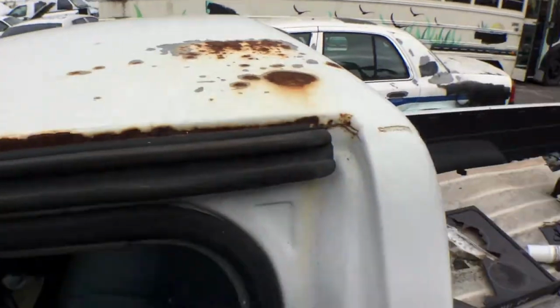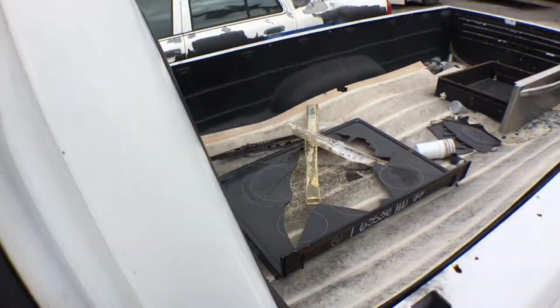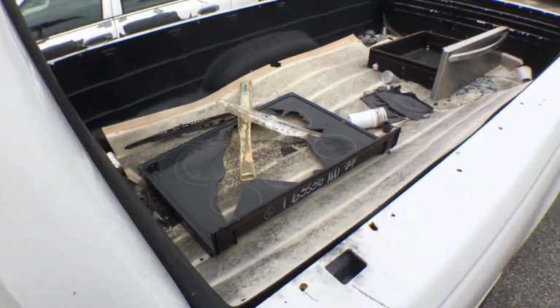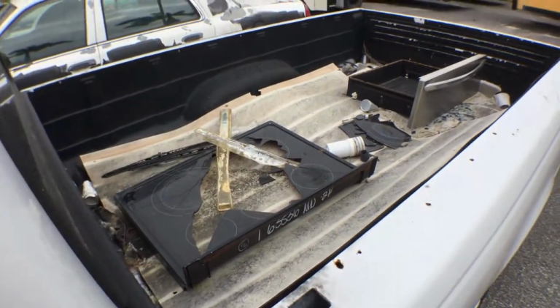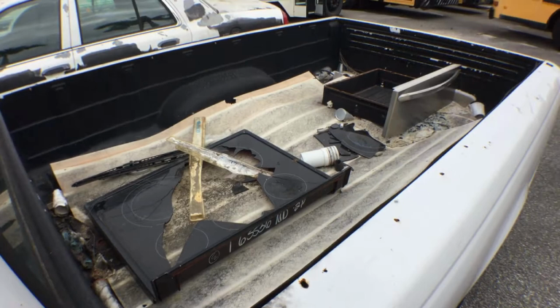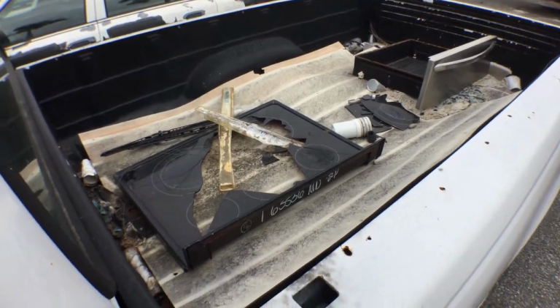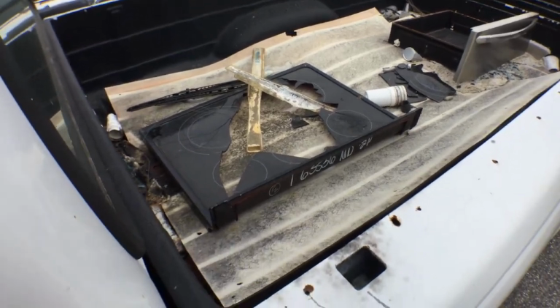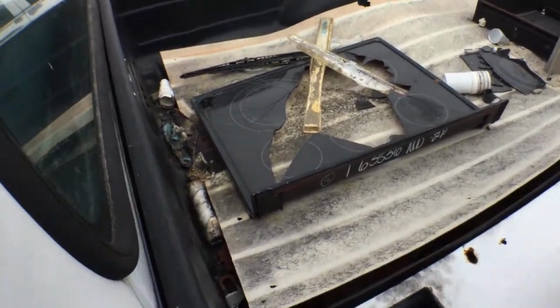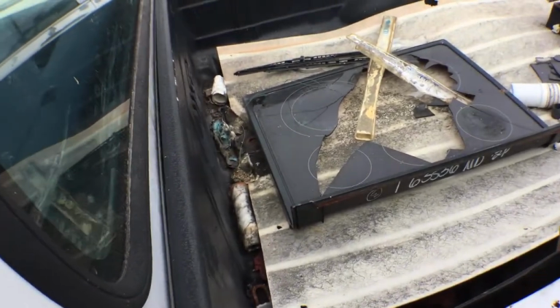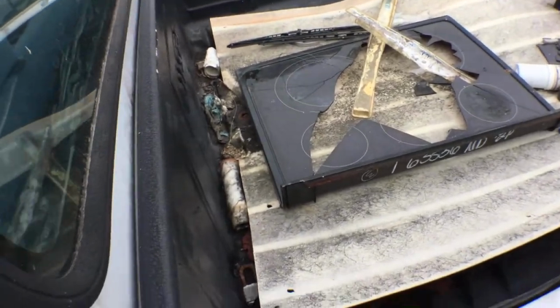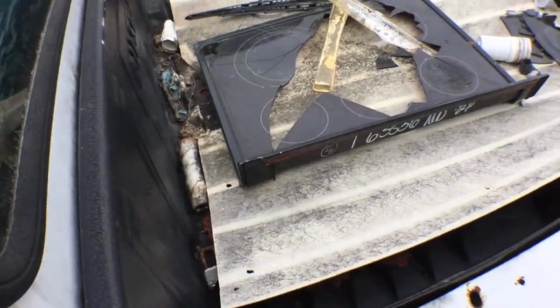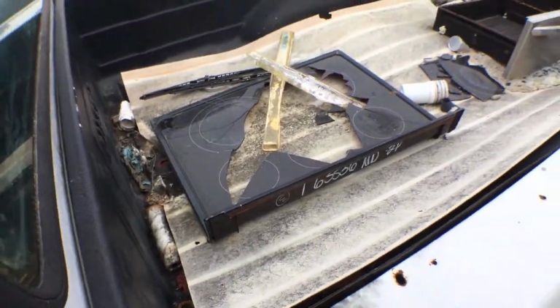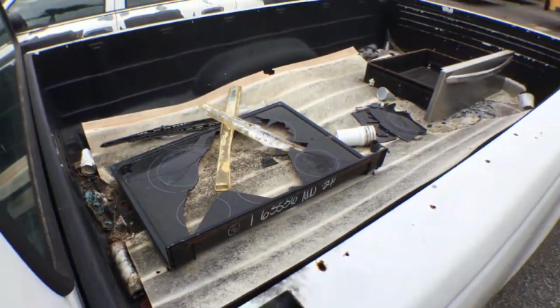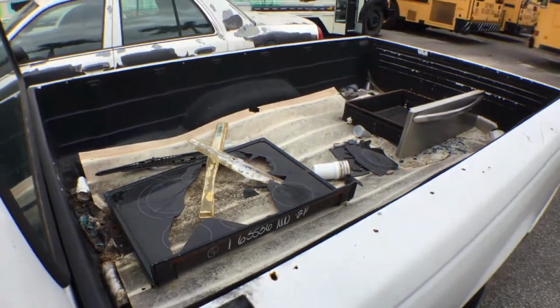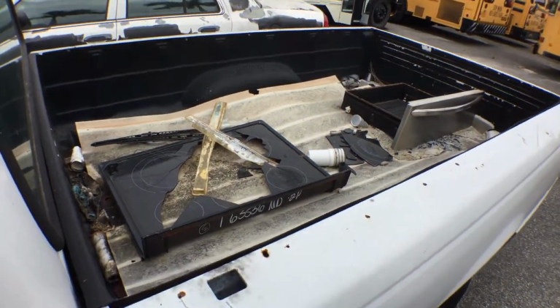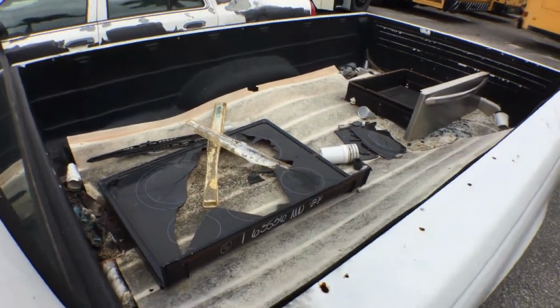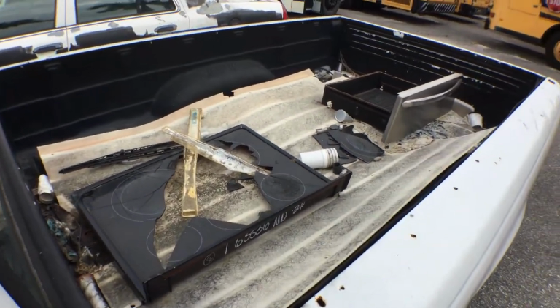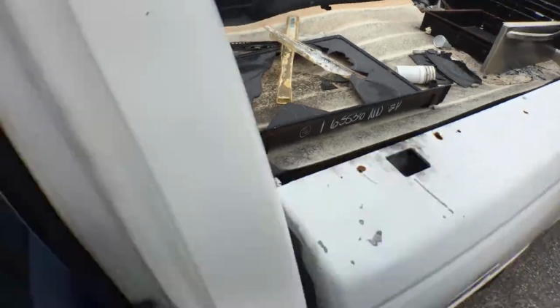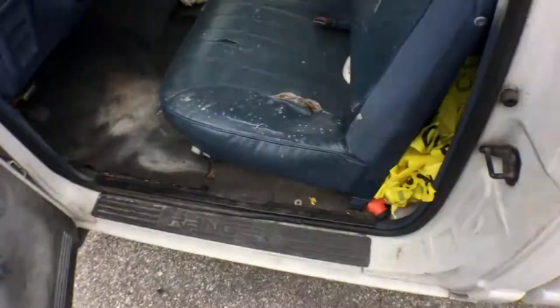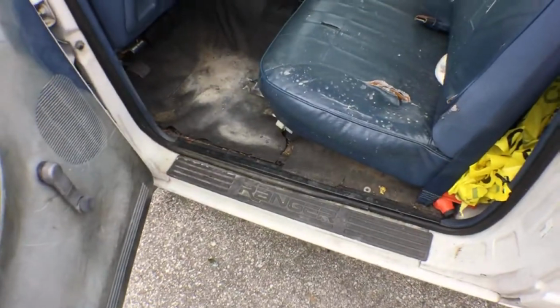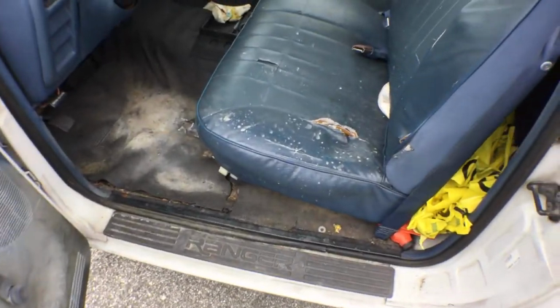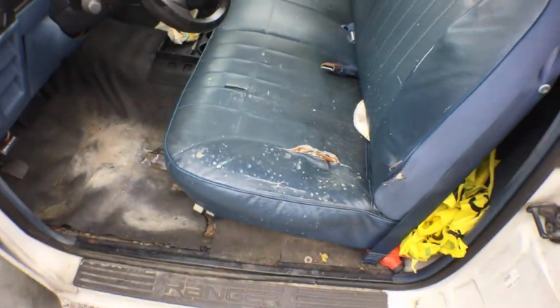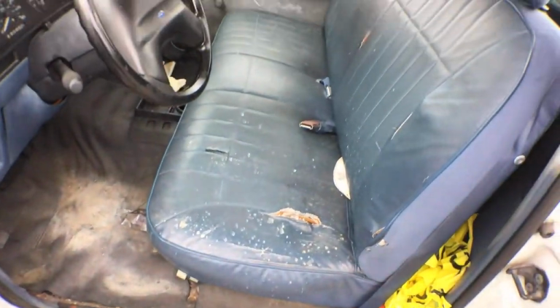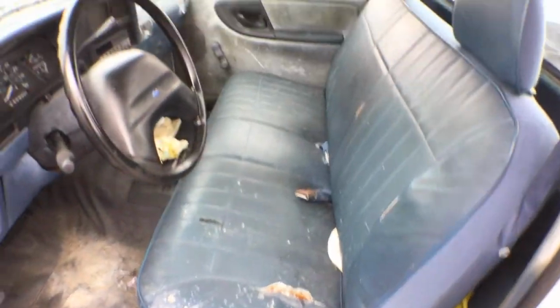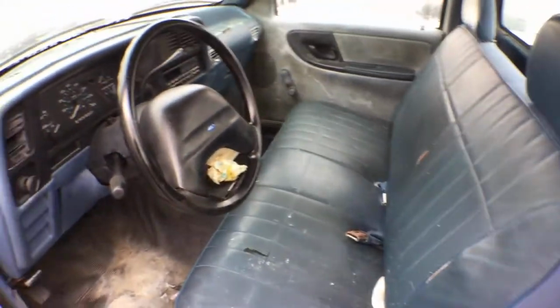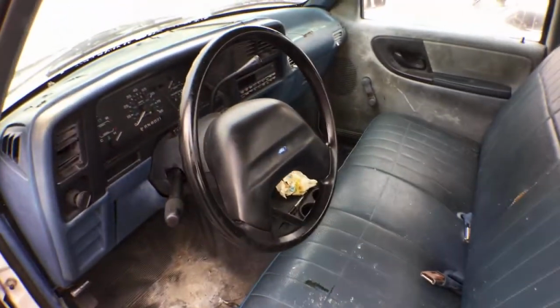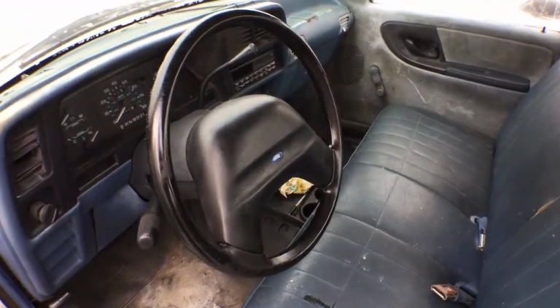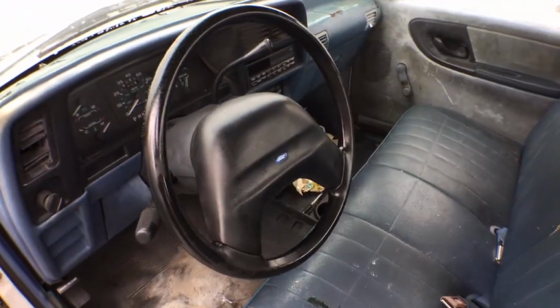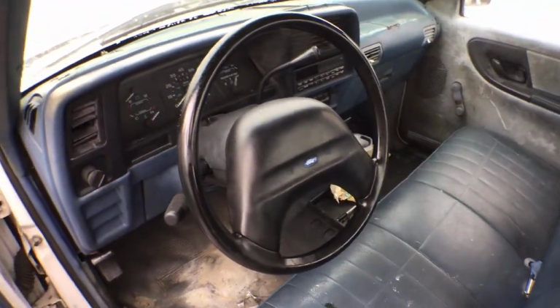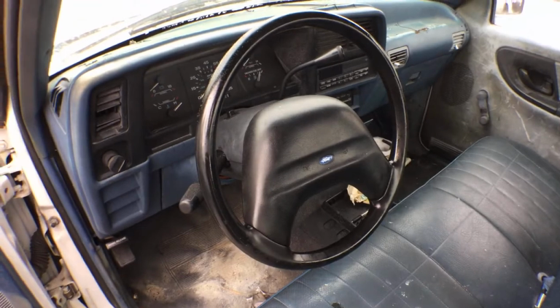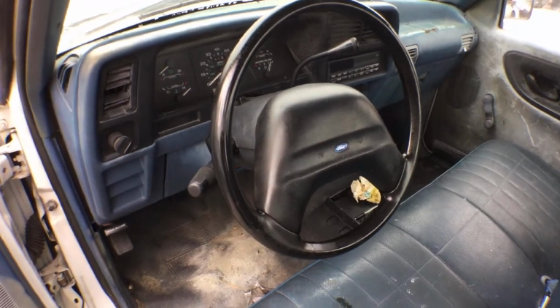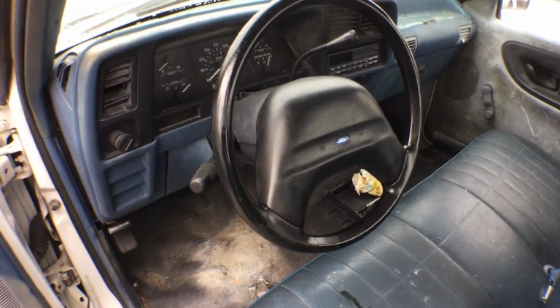It's got a Linex bed covering, a Duraliner. All the debris in there goes with it. The seat is torn. The steering wheel is nice. It's got the manual.